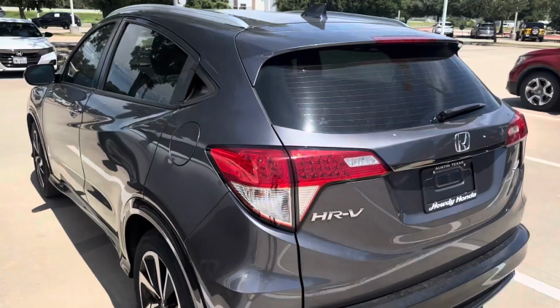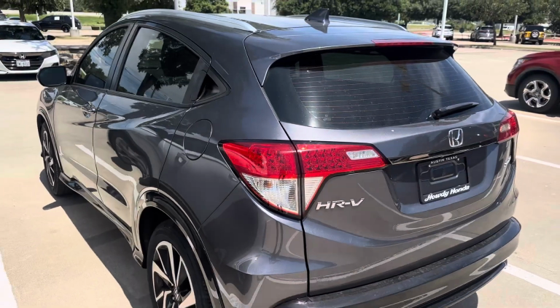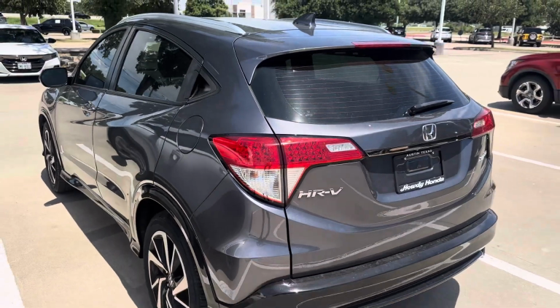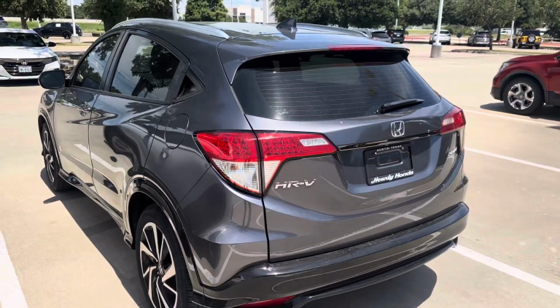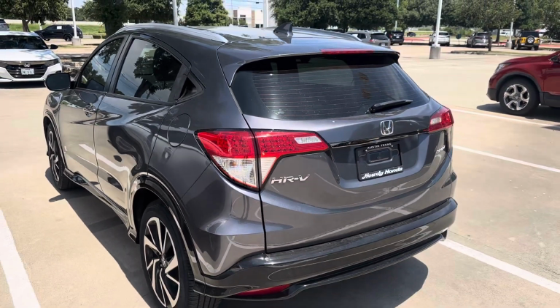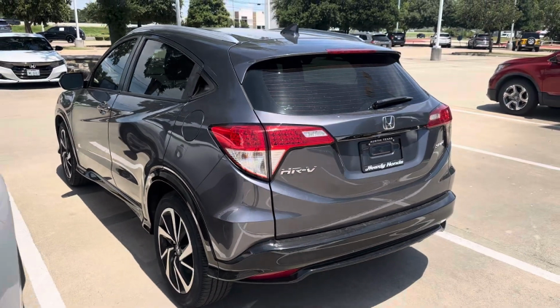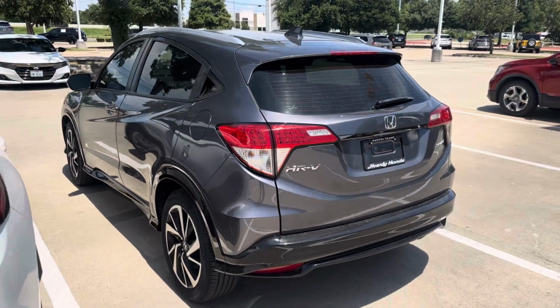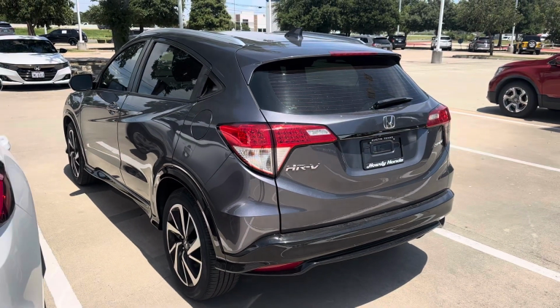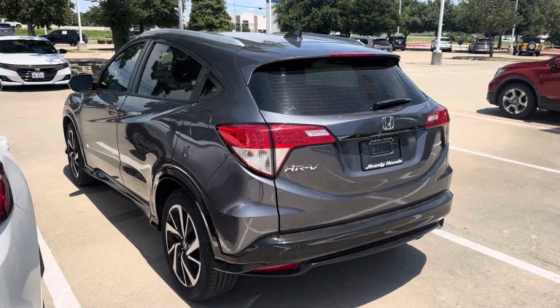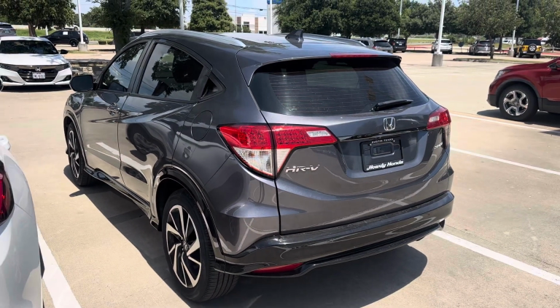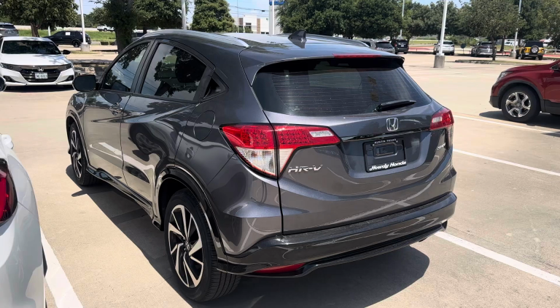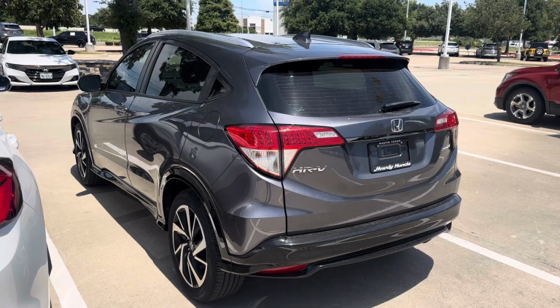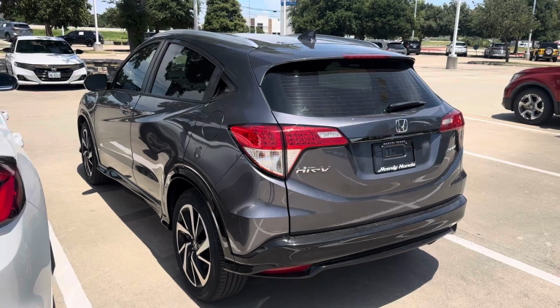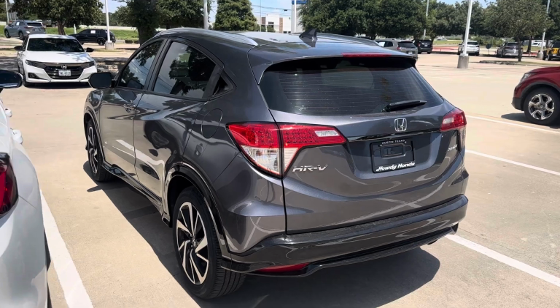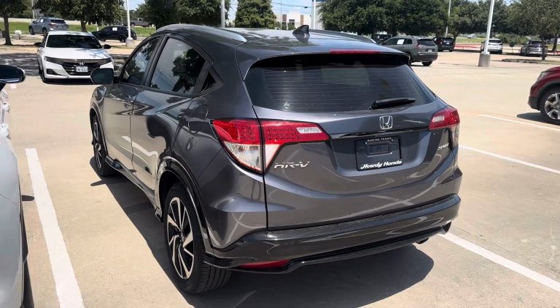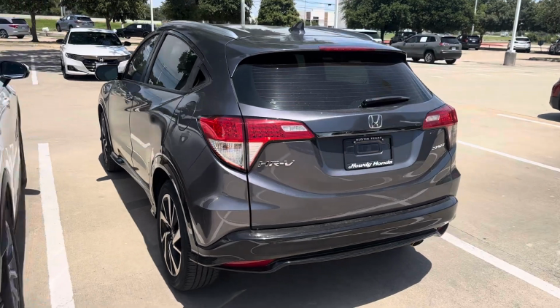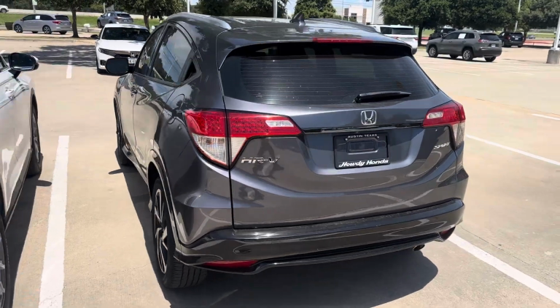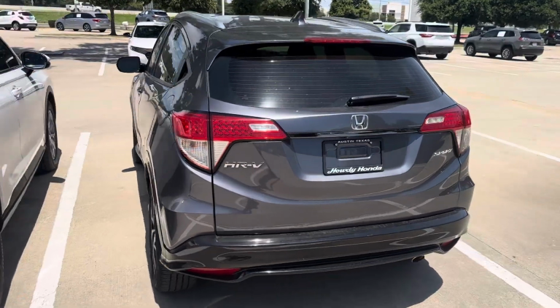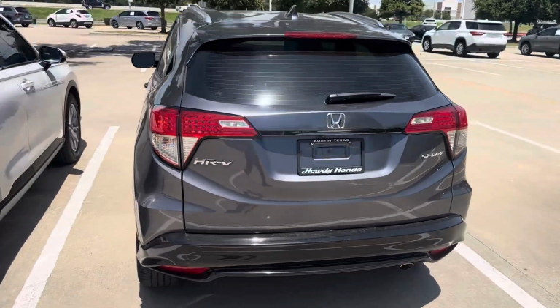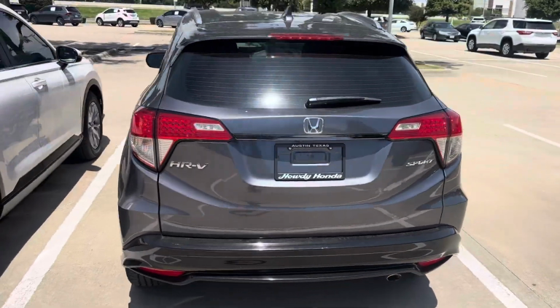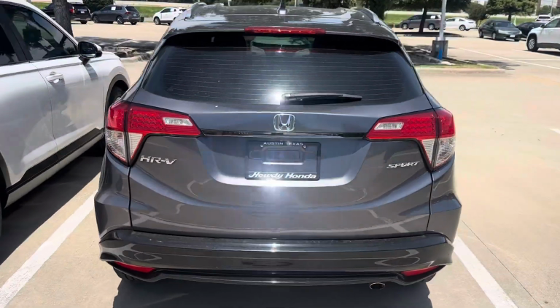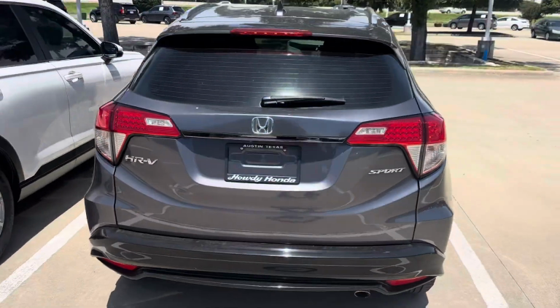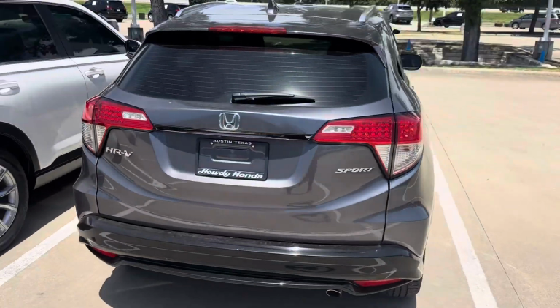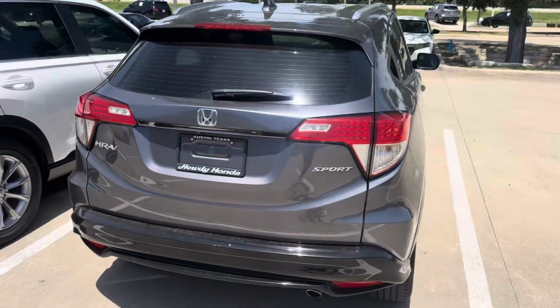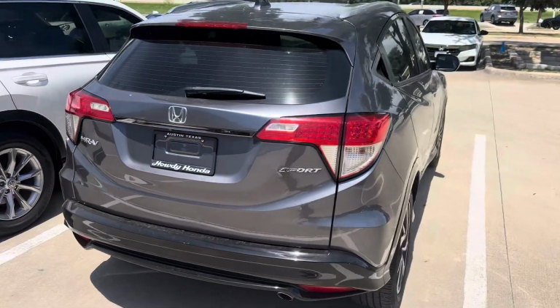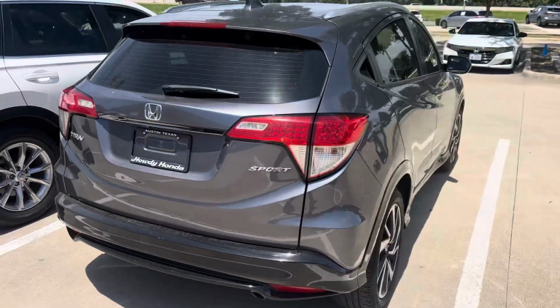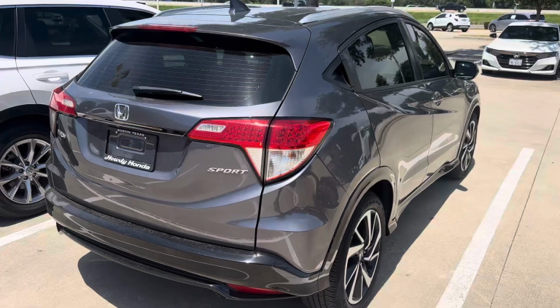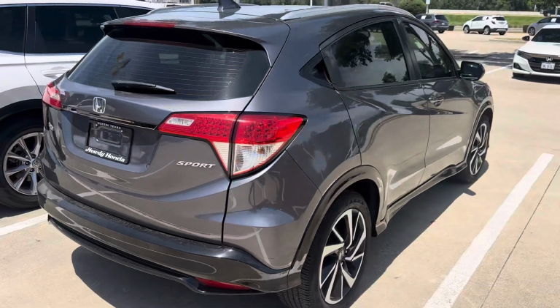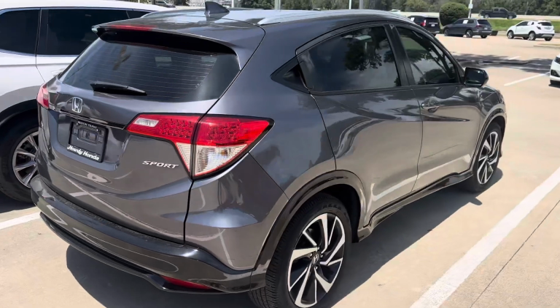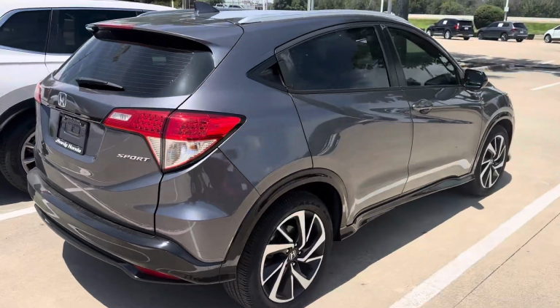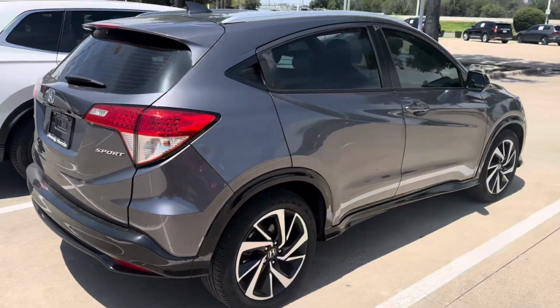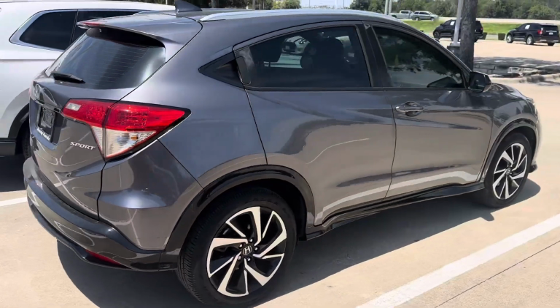Hey Miss Clark, this is JD Hicks over at Howdy Honda. I wanted to come out and confirm that the 2019 HRV that you inquired about is available, as well as for you to get a look at the physical condition of the car.